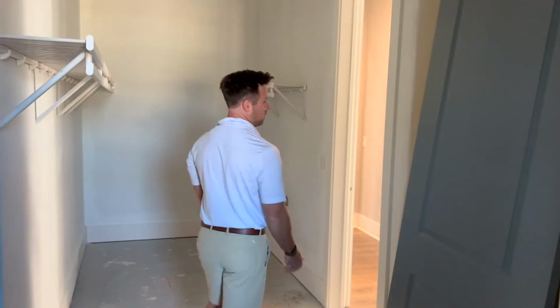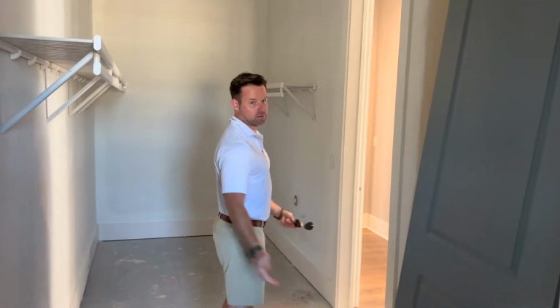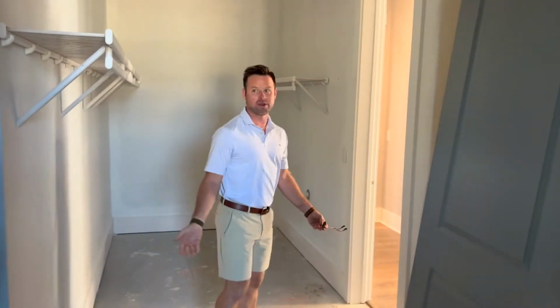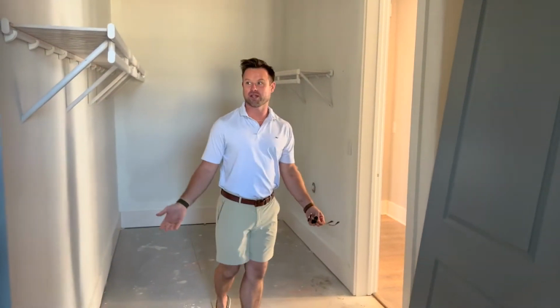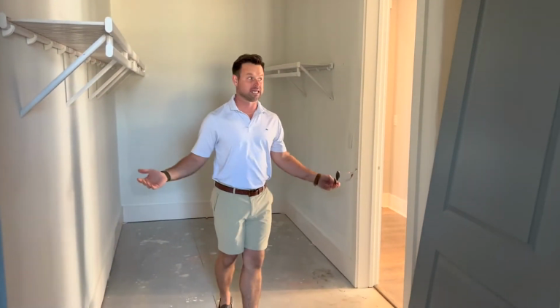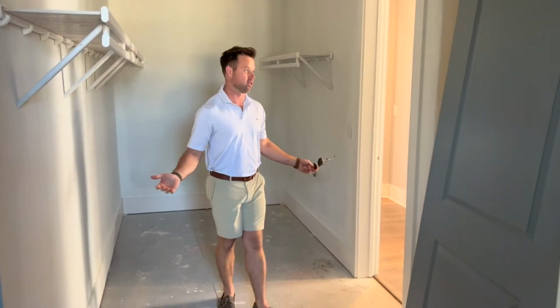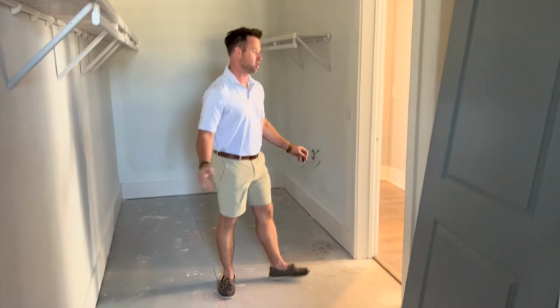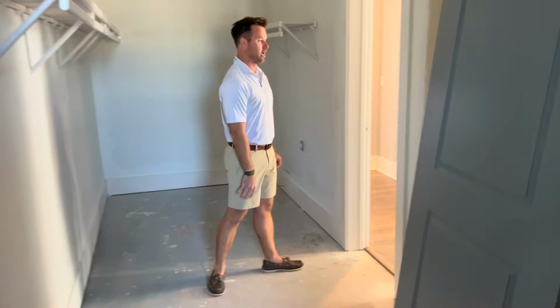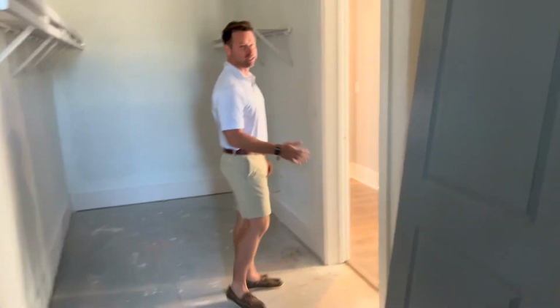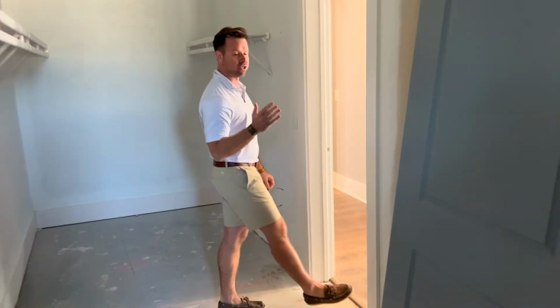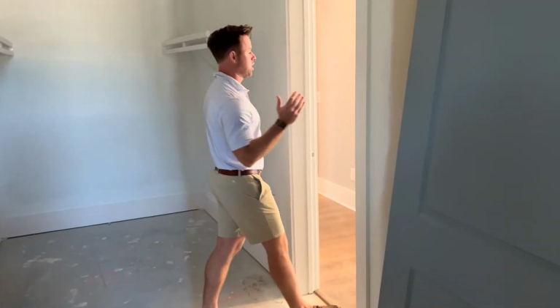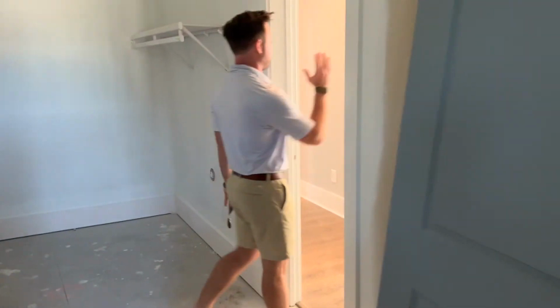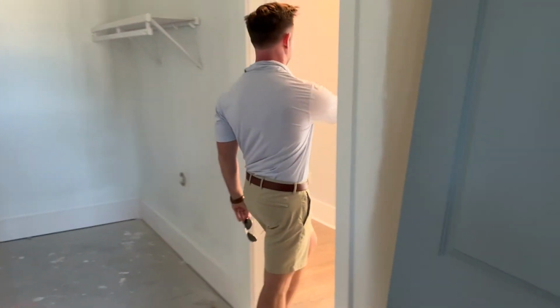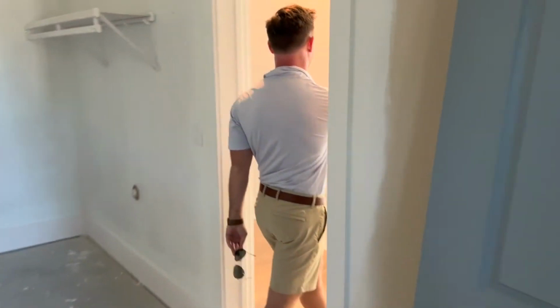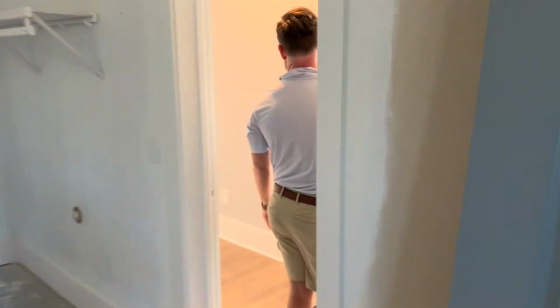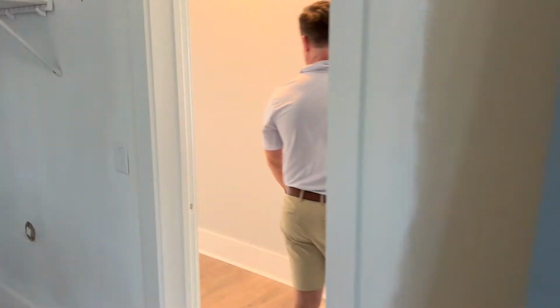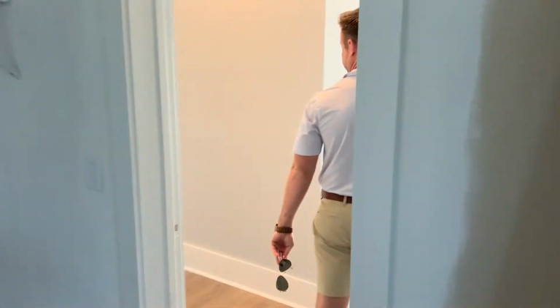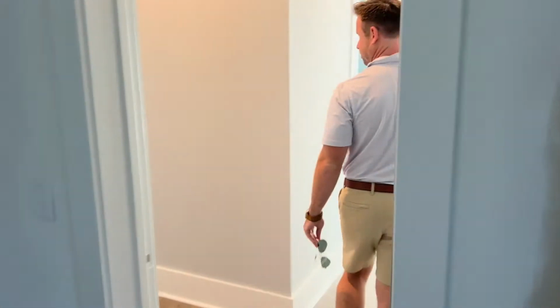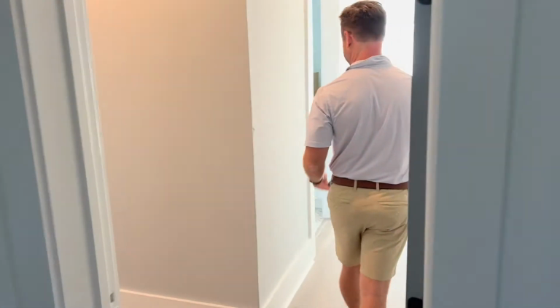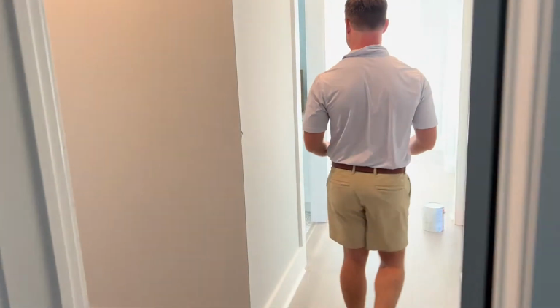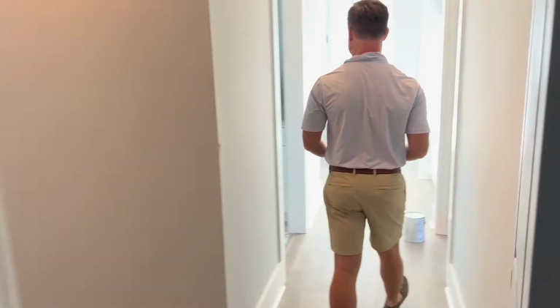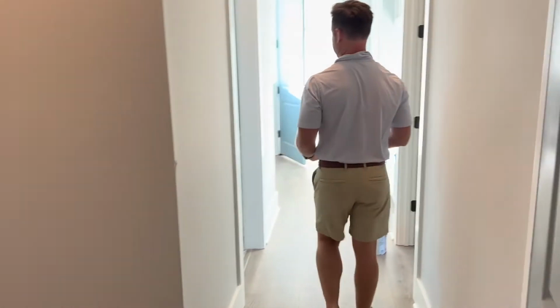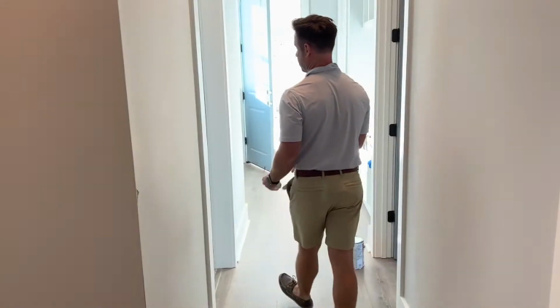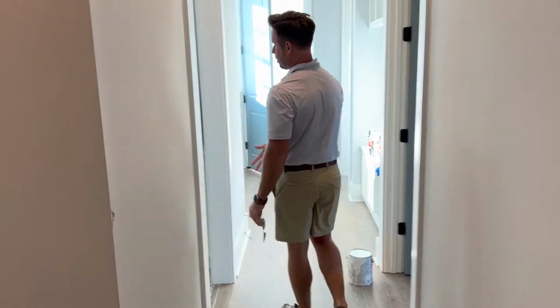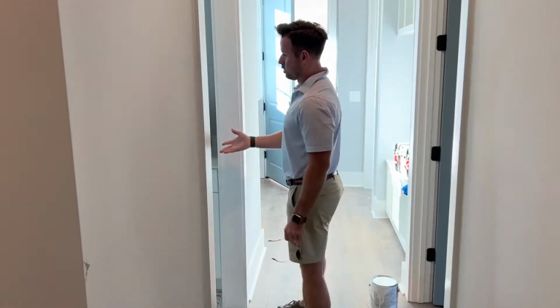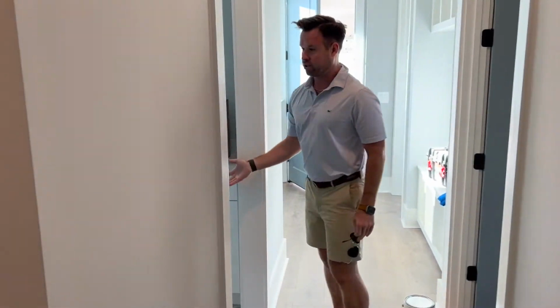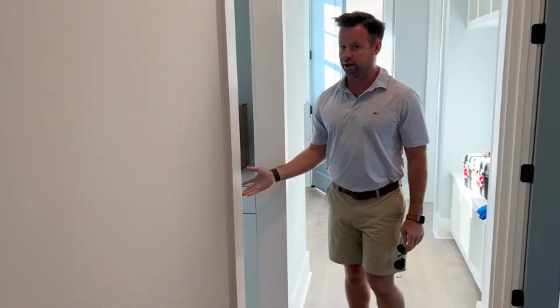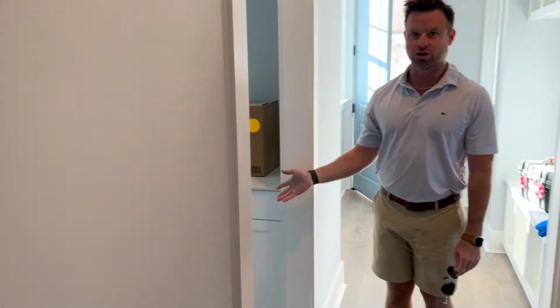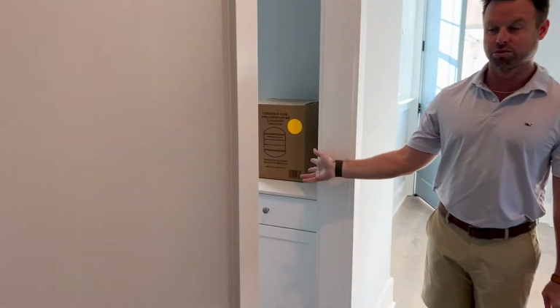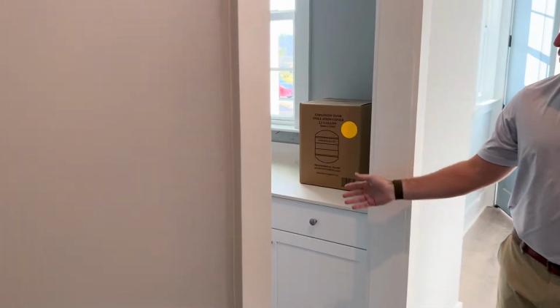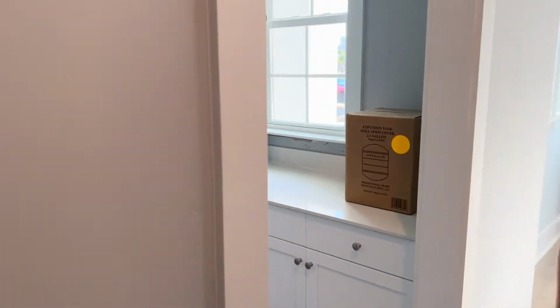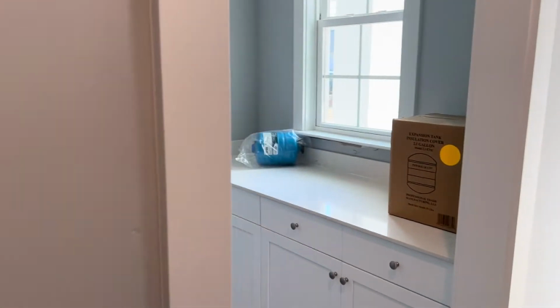Here's the primary closet — it's nice and large, and it's conveniently located right across from the laundry room. You can see they have the laundry room with quartz countertops.